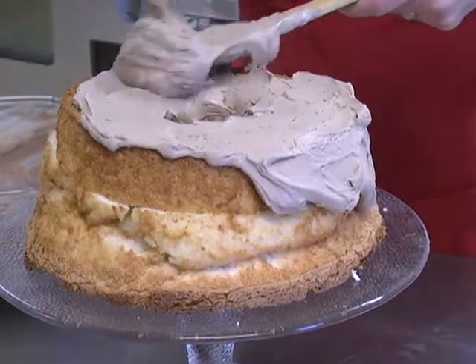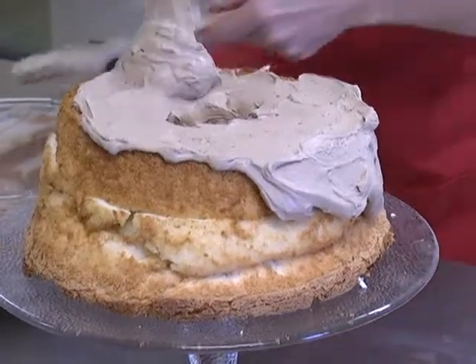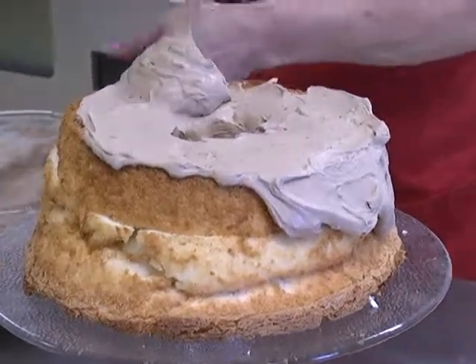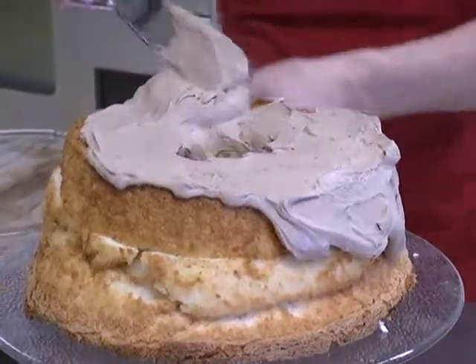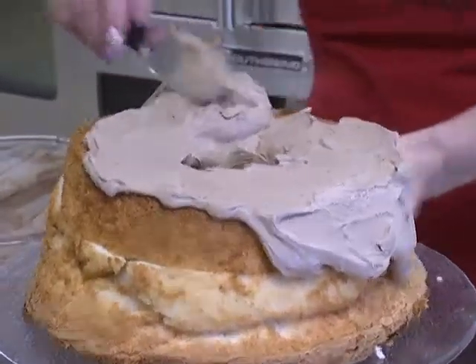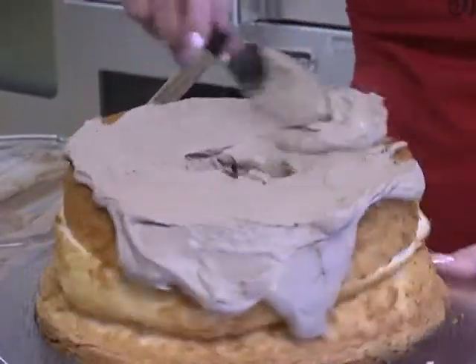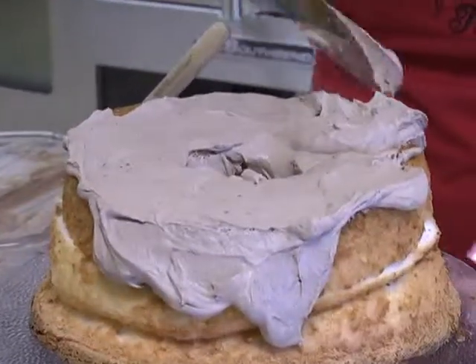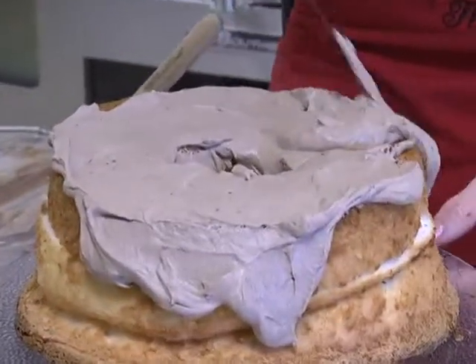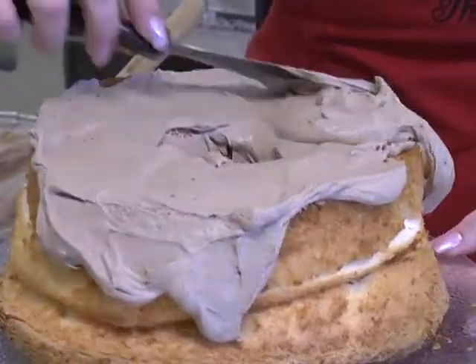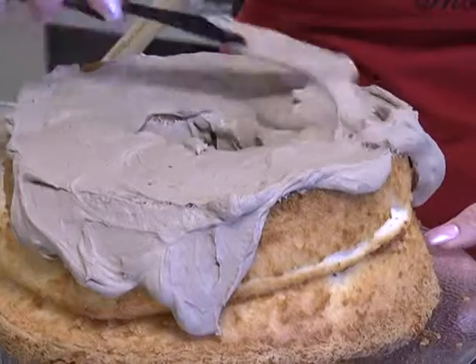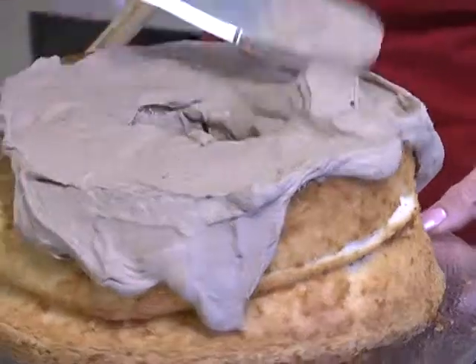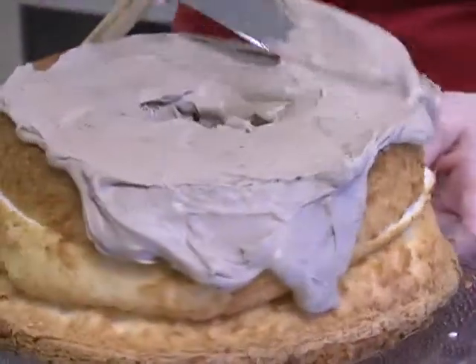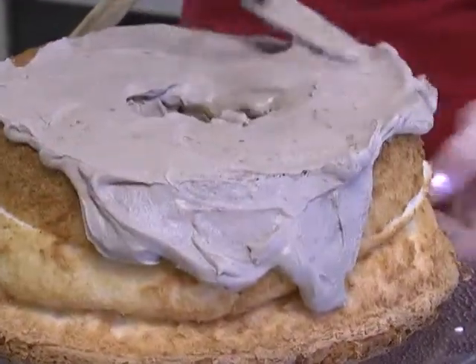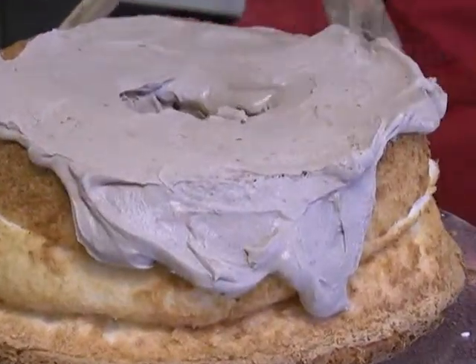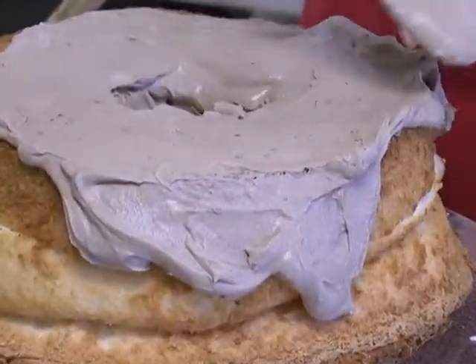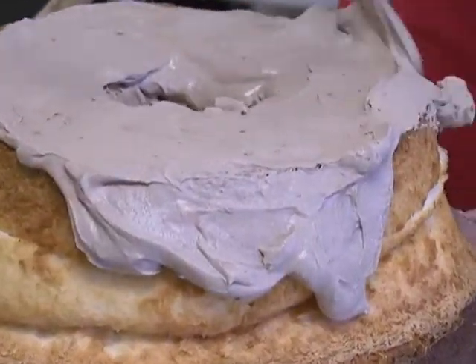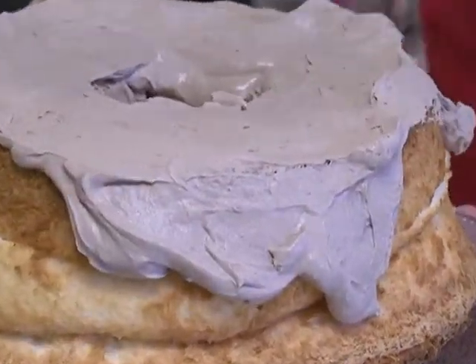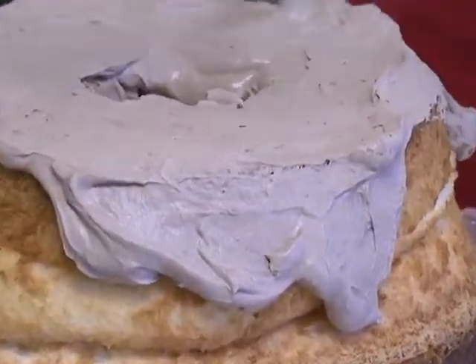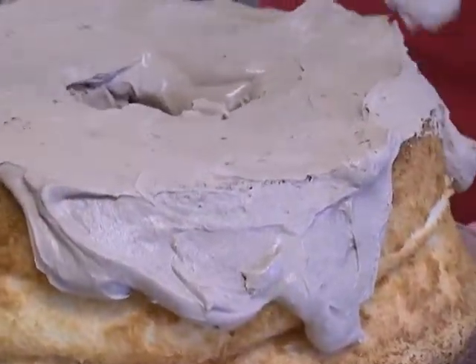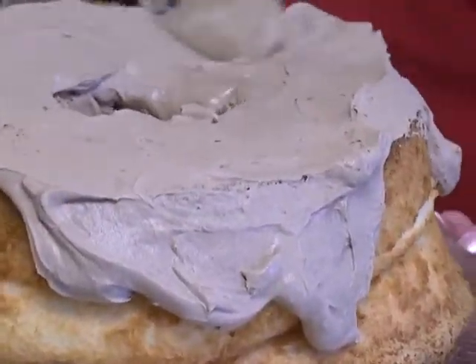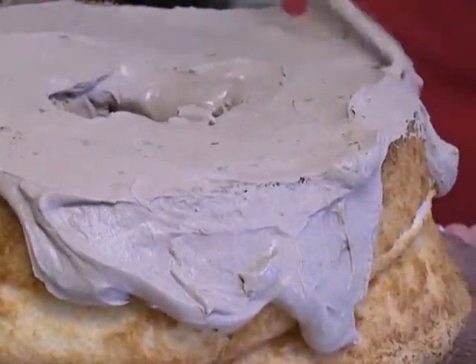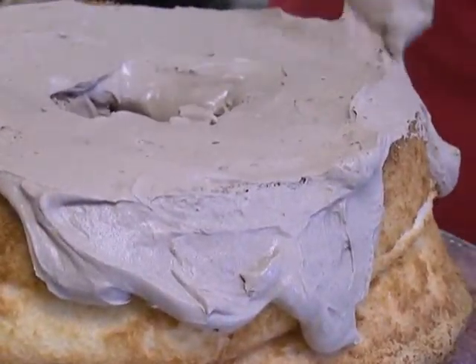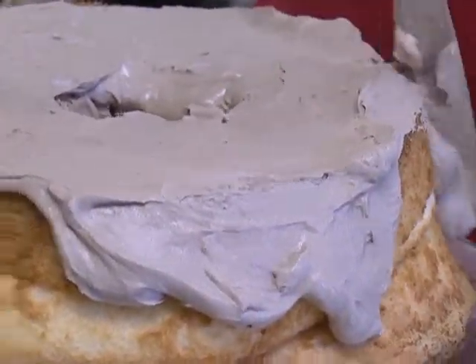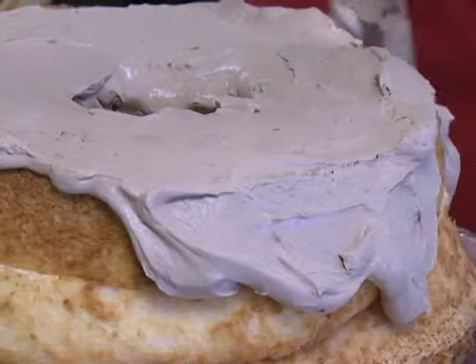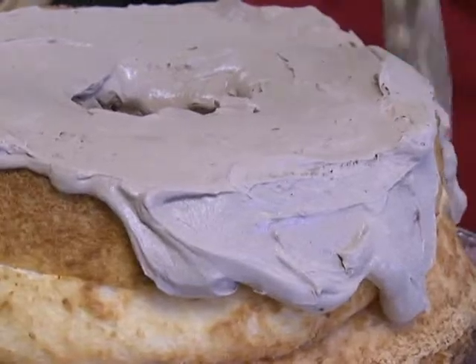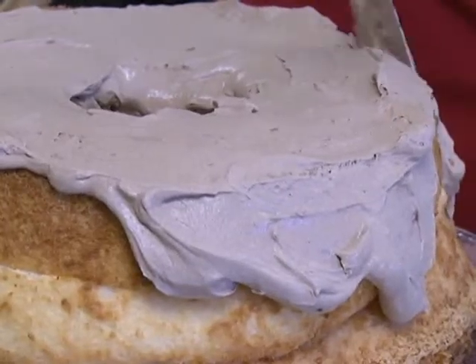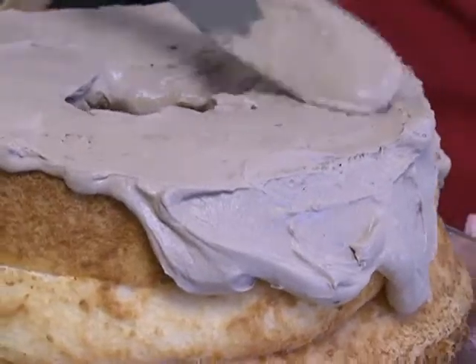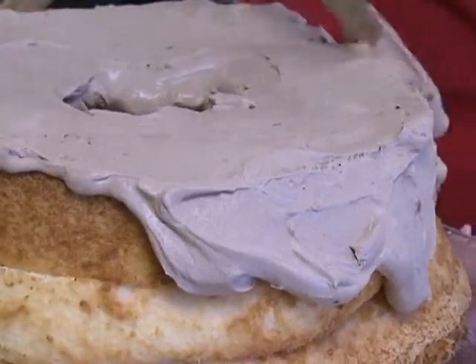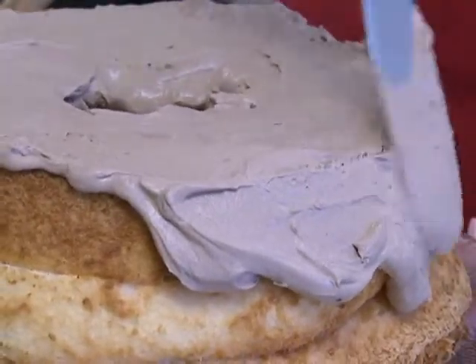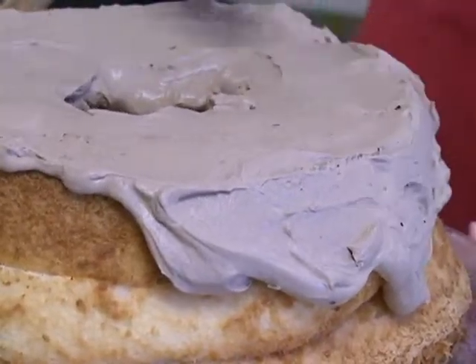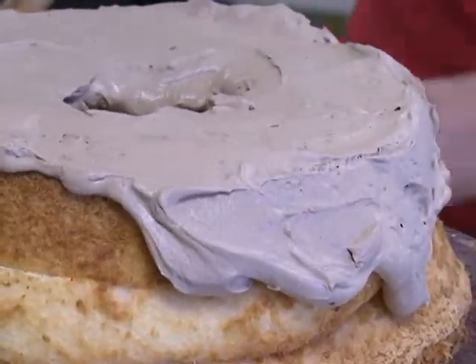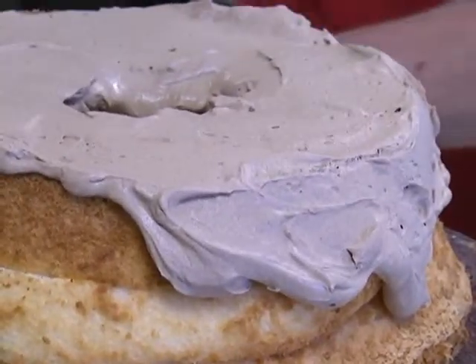If you think you don't have enough frosting, you can always whip four cups instead of three cups. It's nice to have it a little bit thicker on the sides.